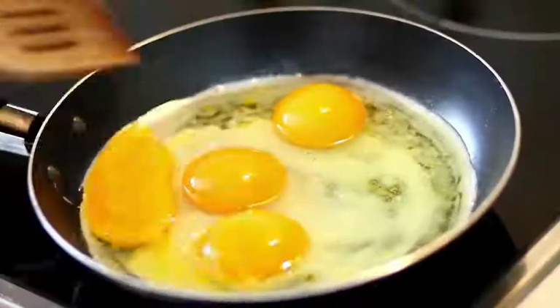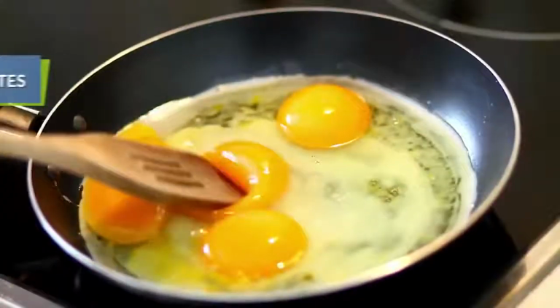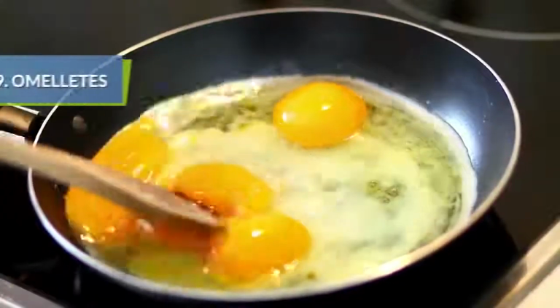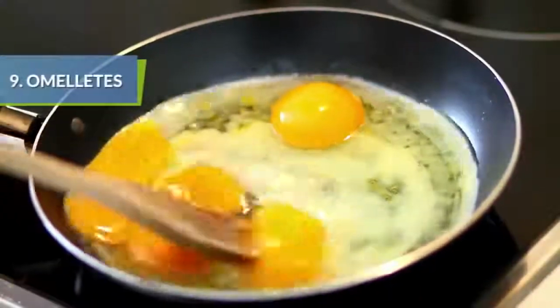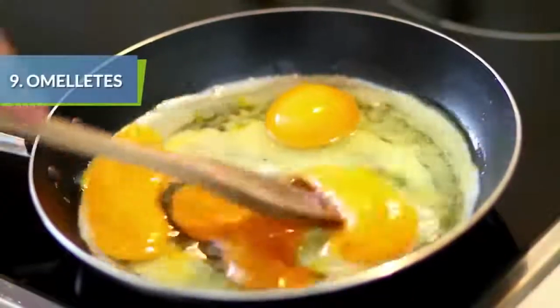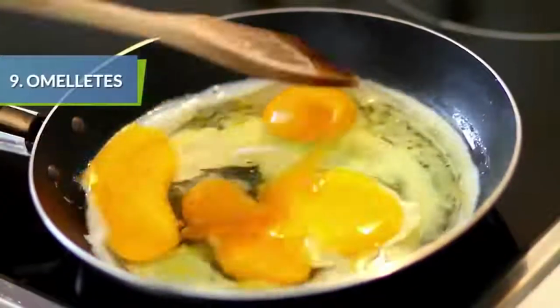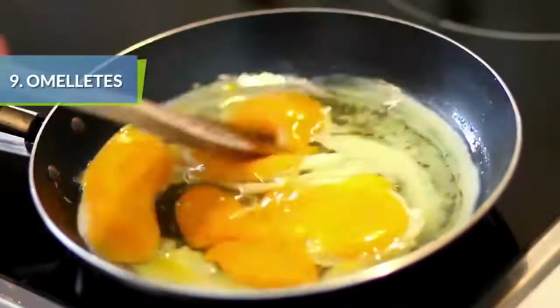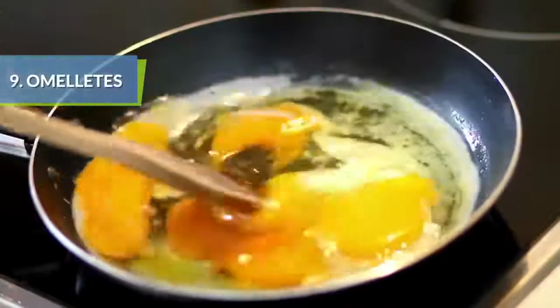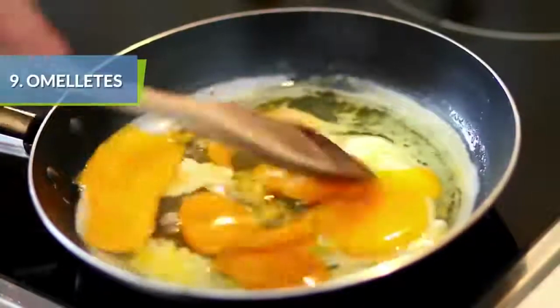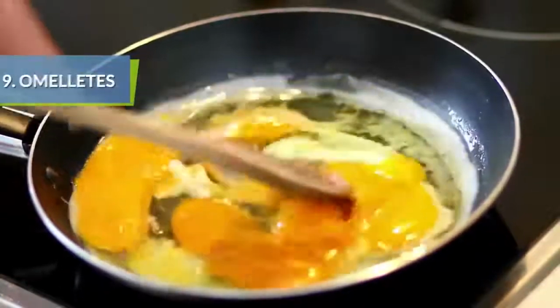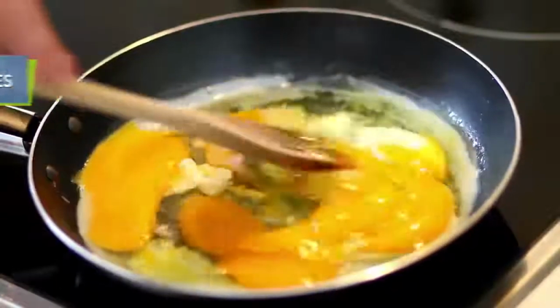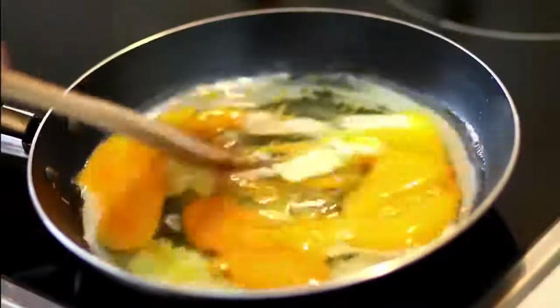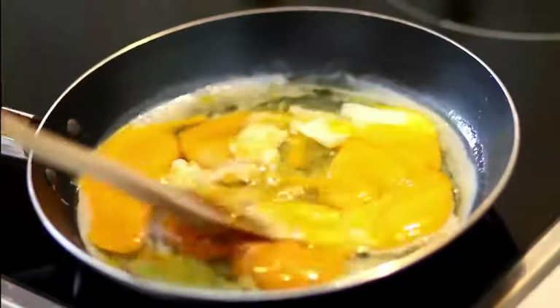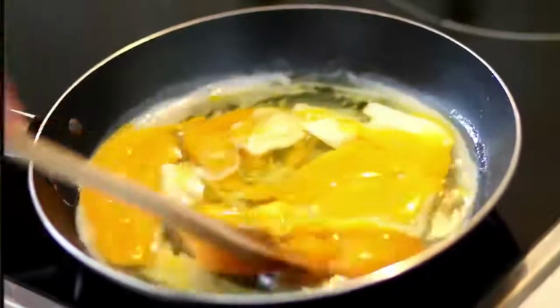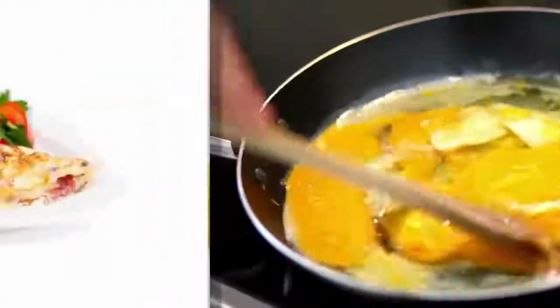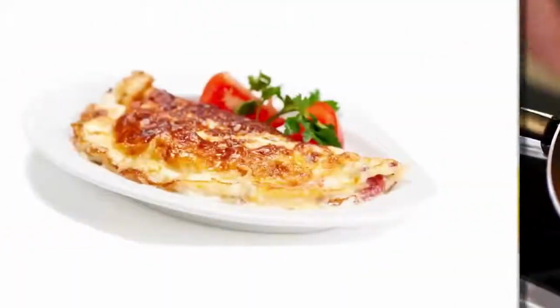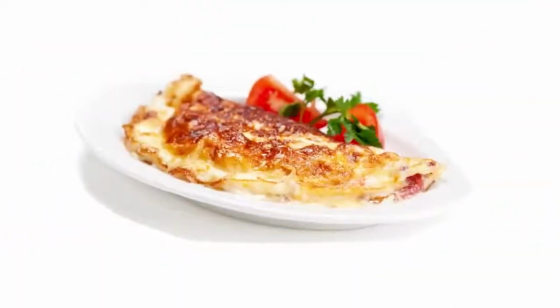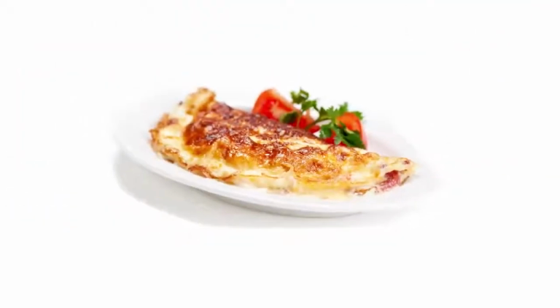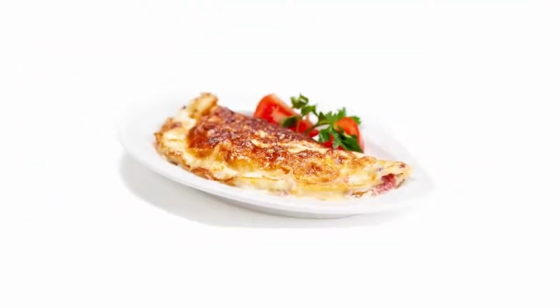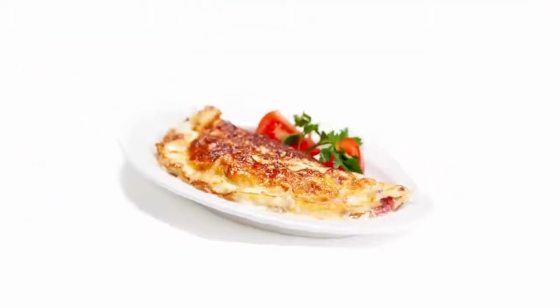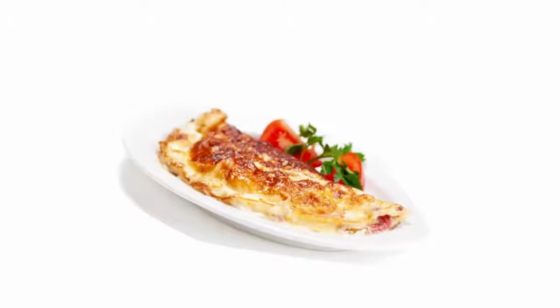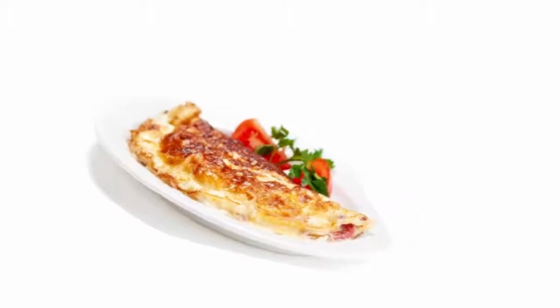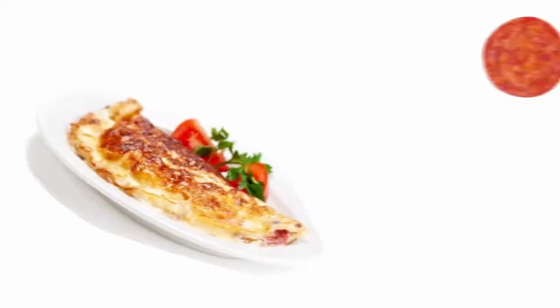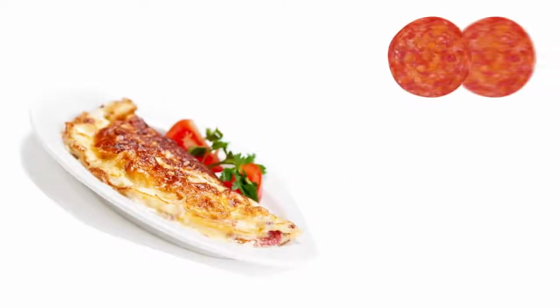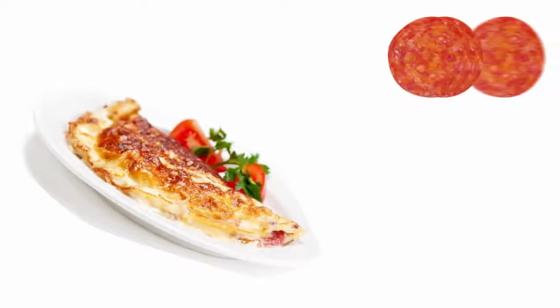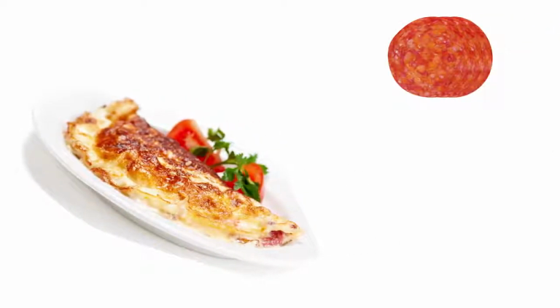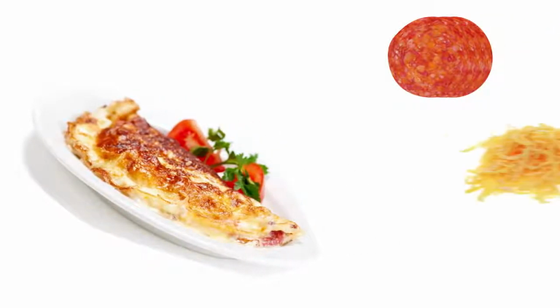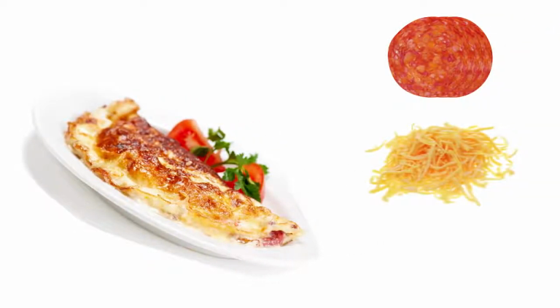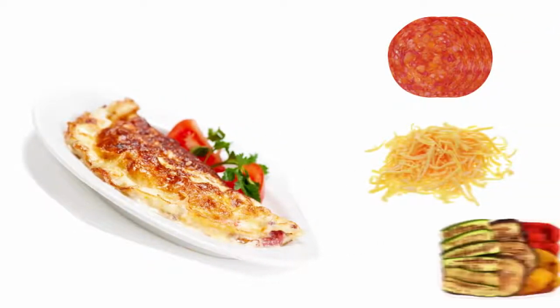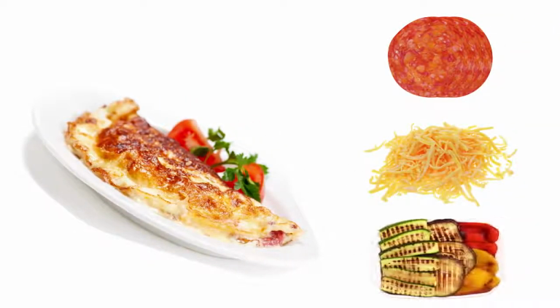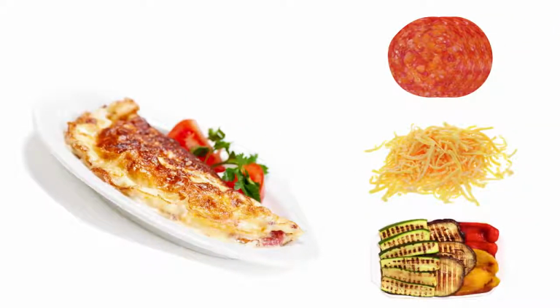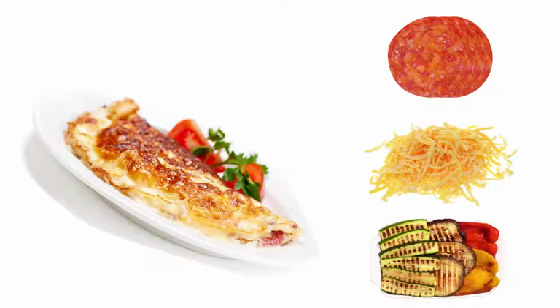If you have some extra minutes in the morning, have fun making a filling high-protein omelet with your kids as they decide what to add to their breakfast. Use child-friendly toppings like pepperoni slices, mild cheese, and sneak in some grilled vegetables.